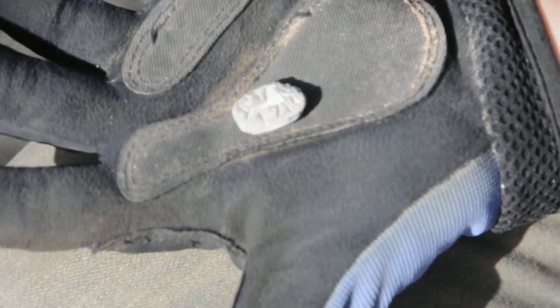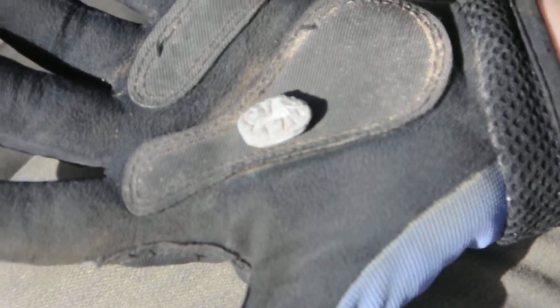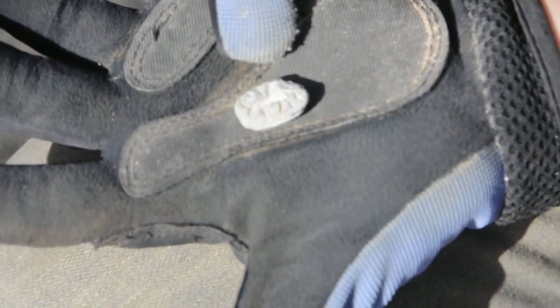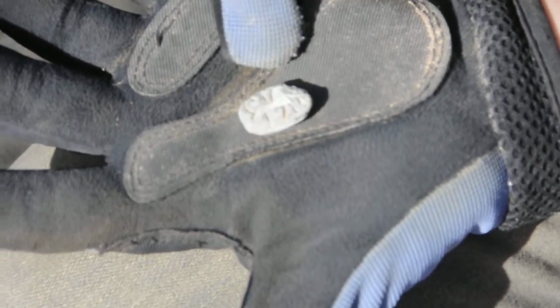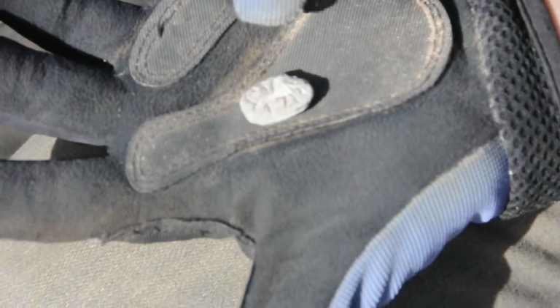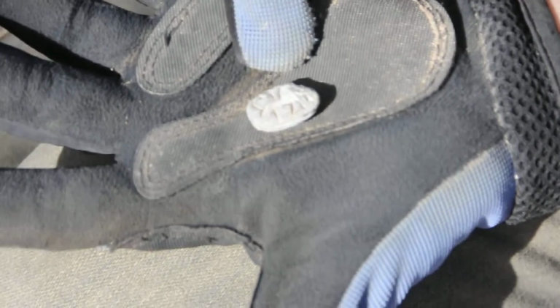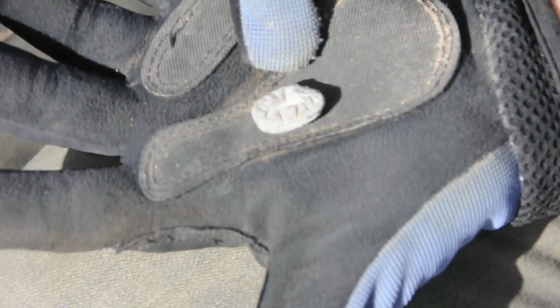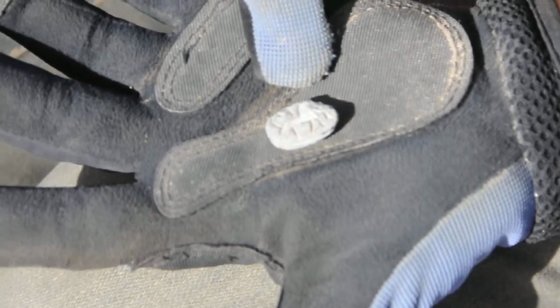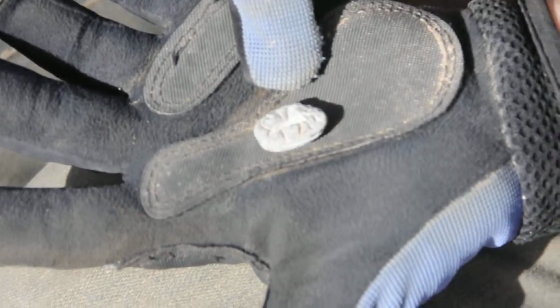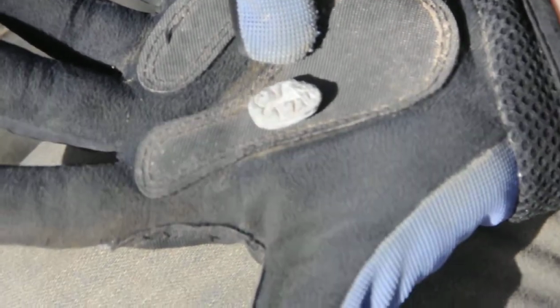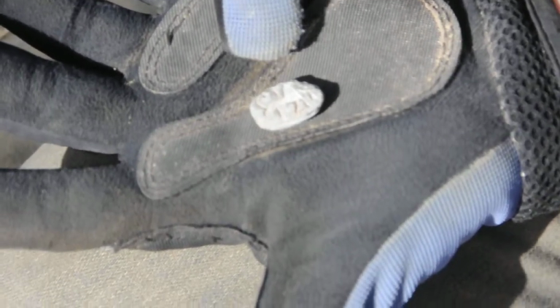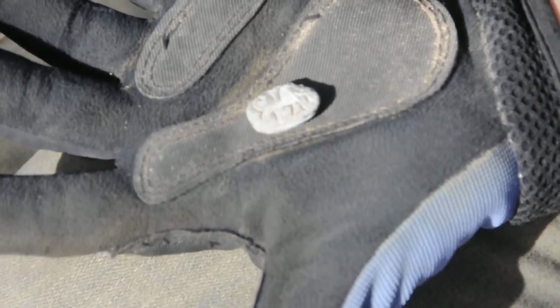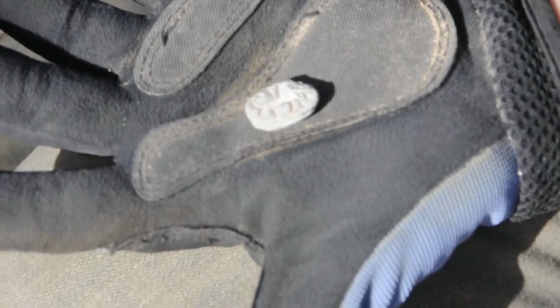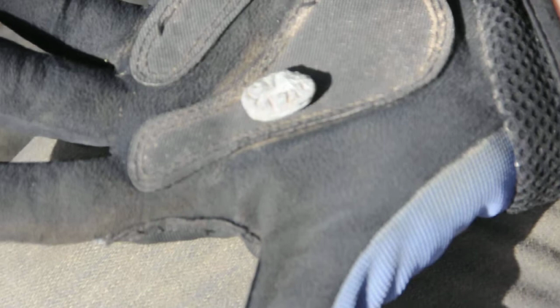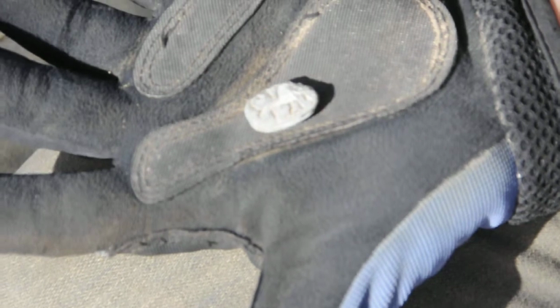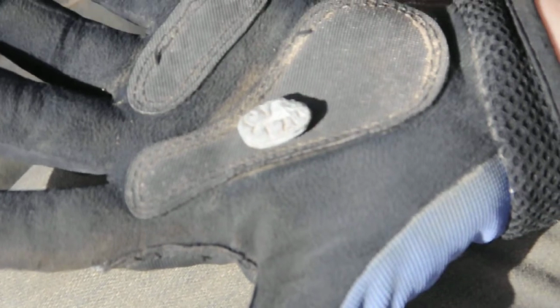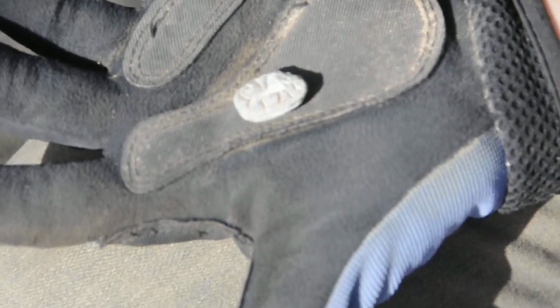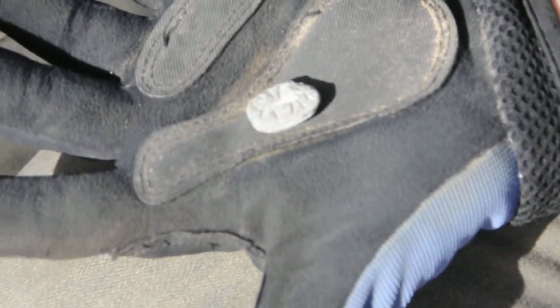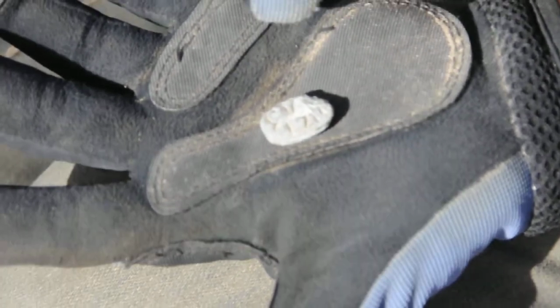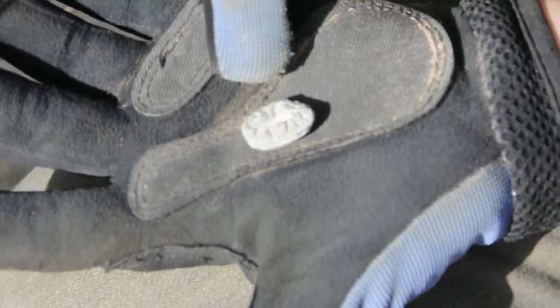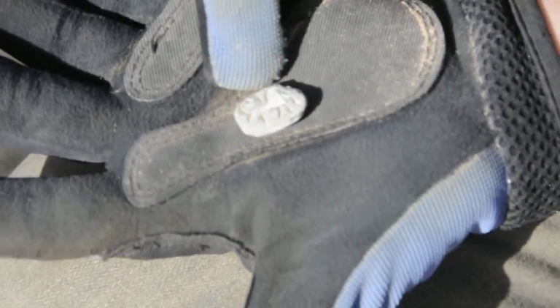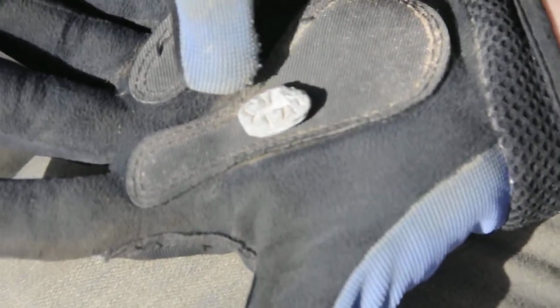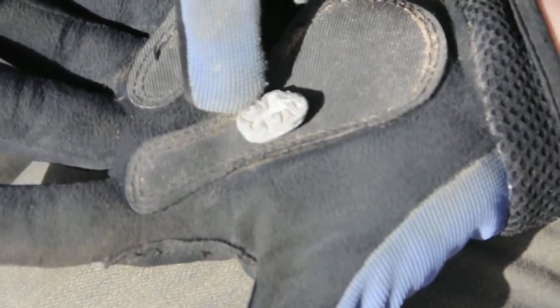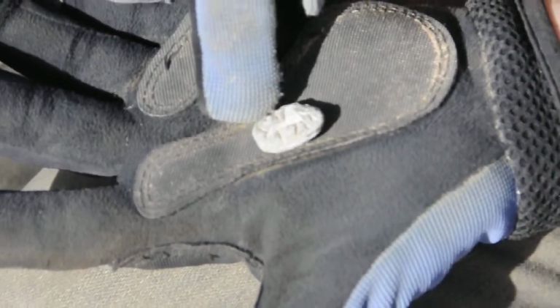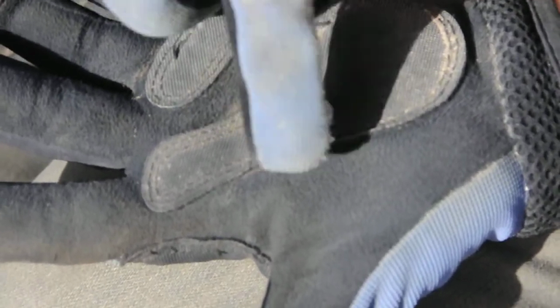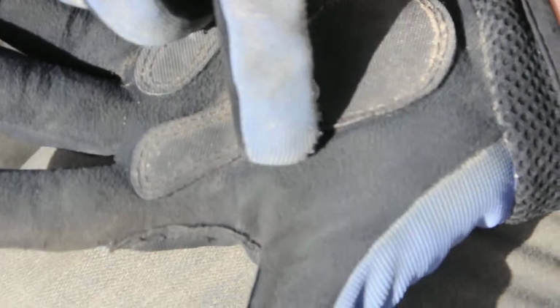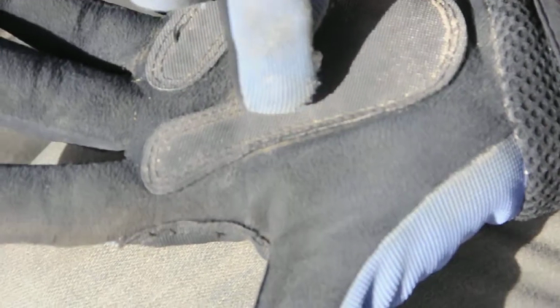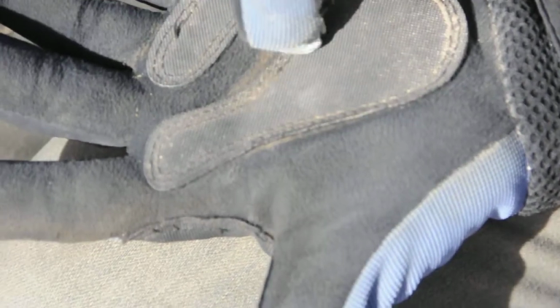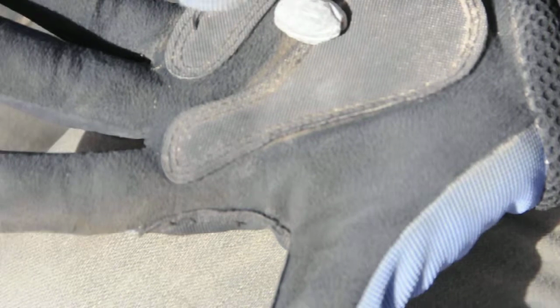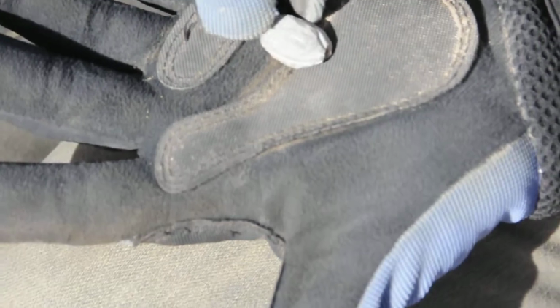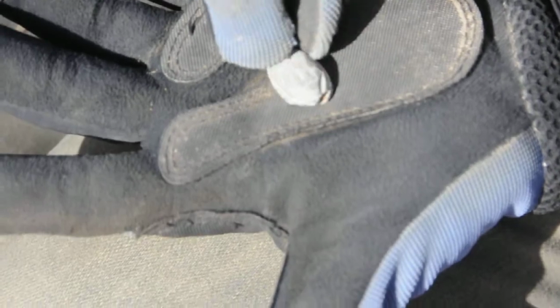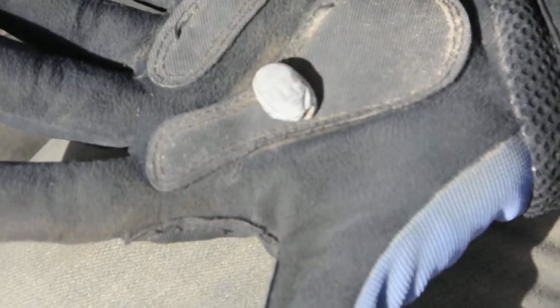We're estimating this to be from about 2000 B.C., so this little amulet is about 4,000 years old.